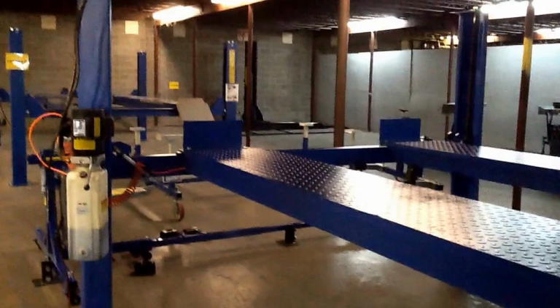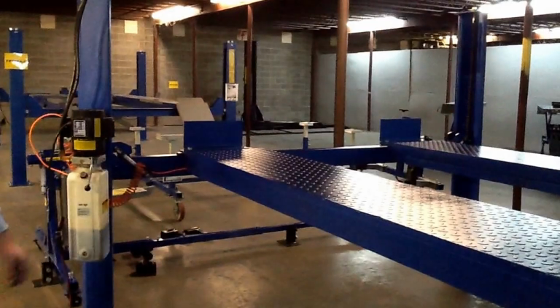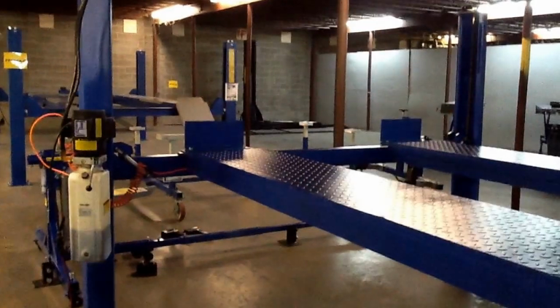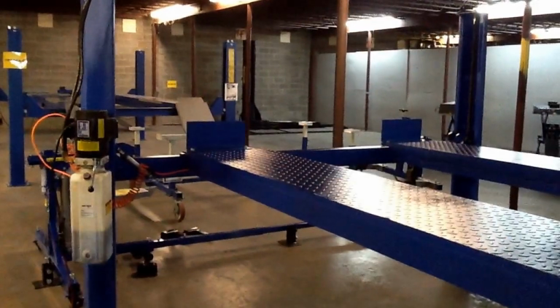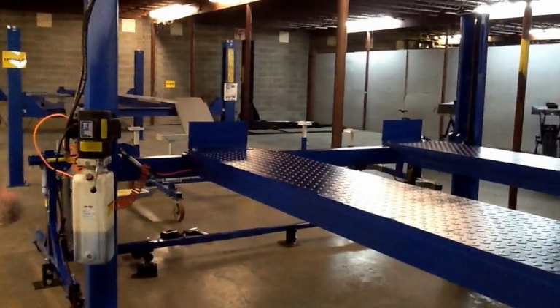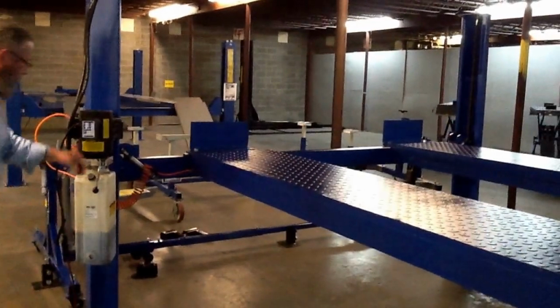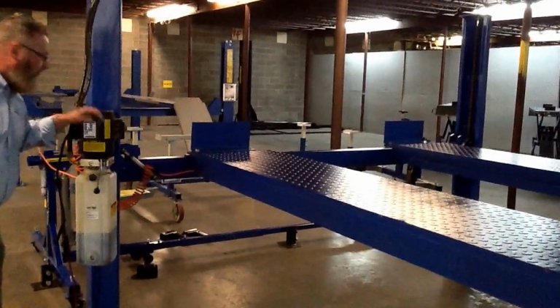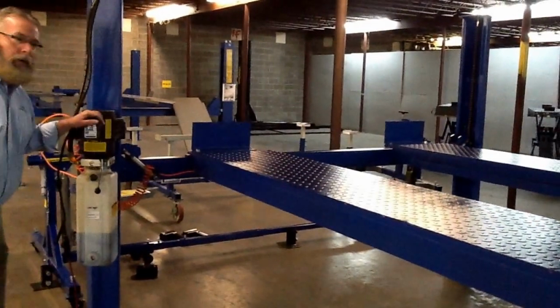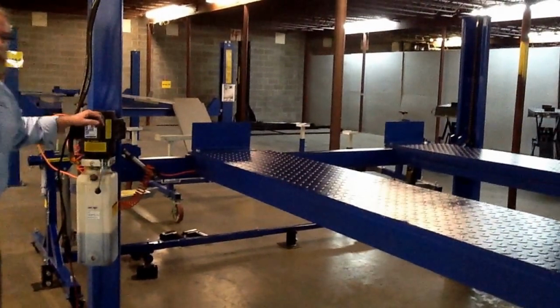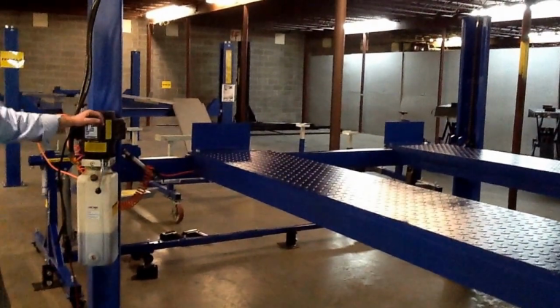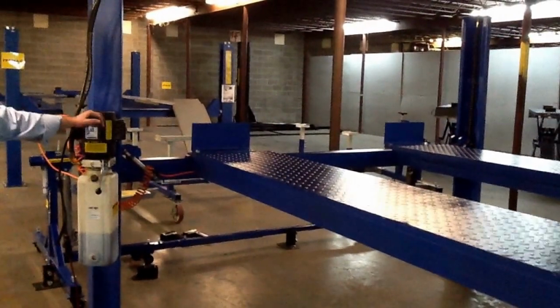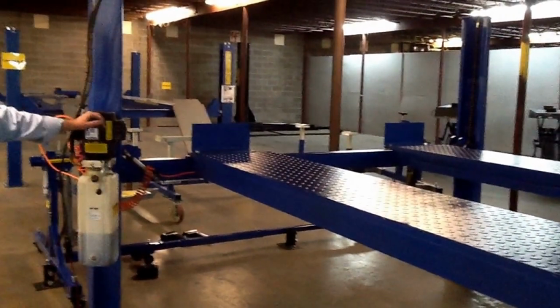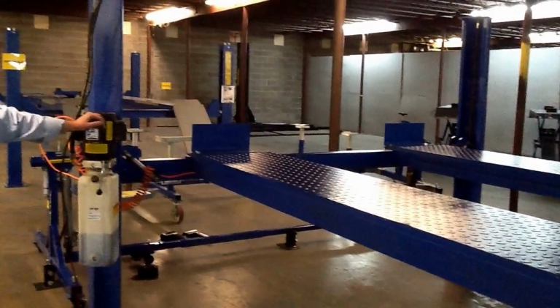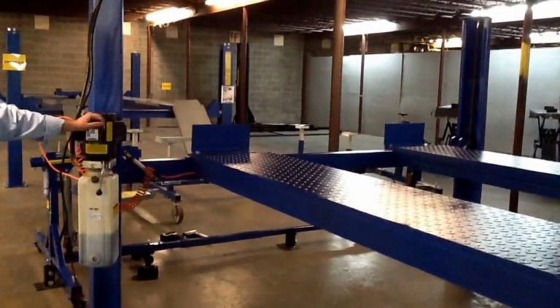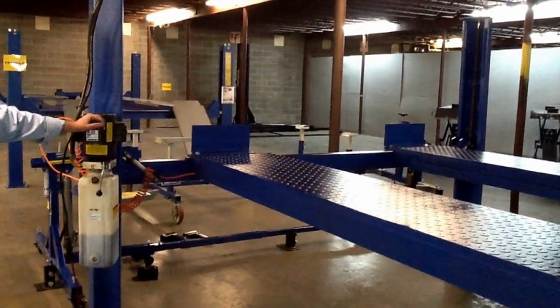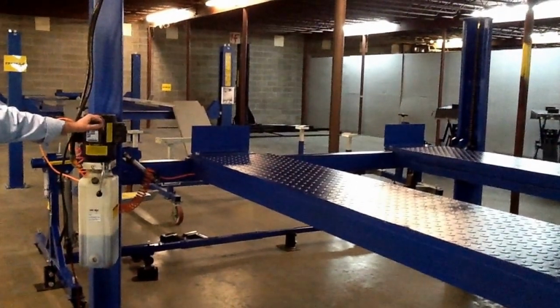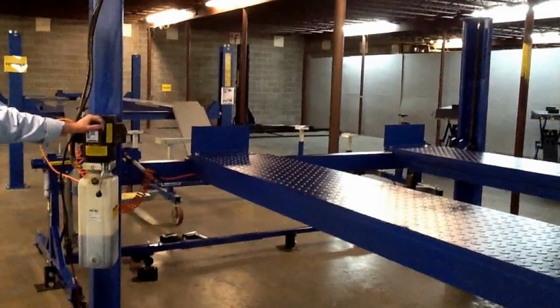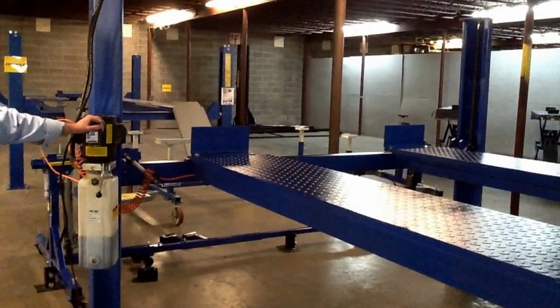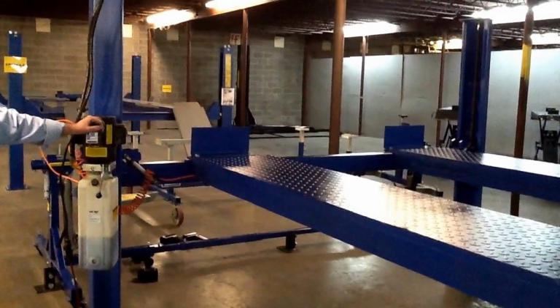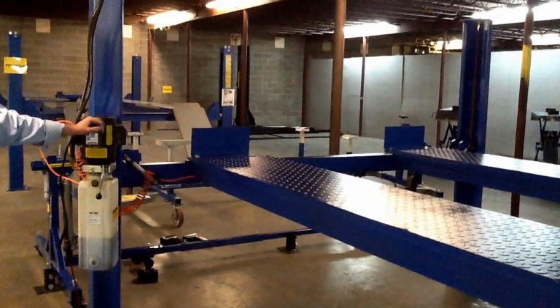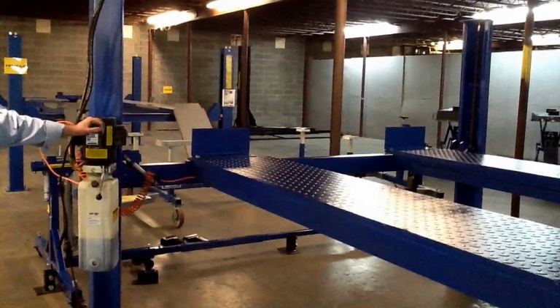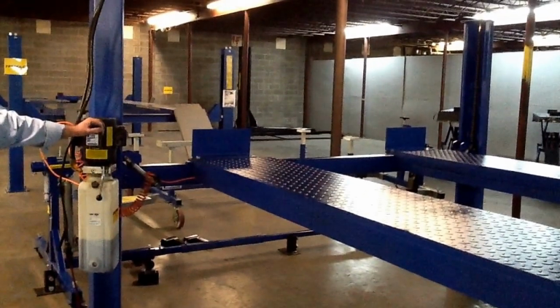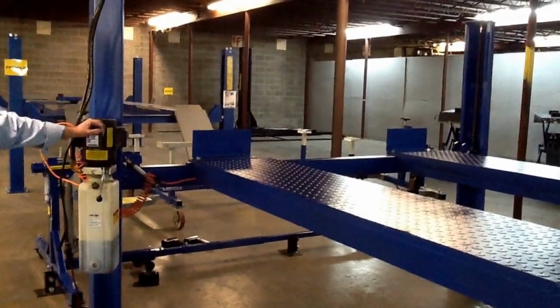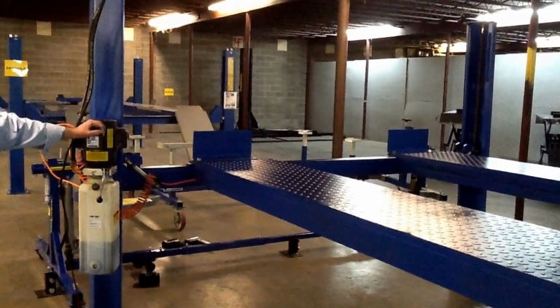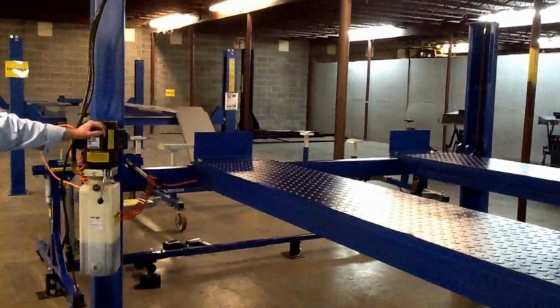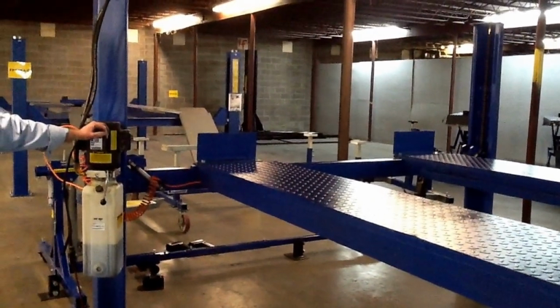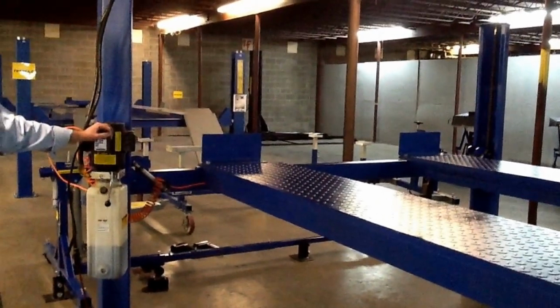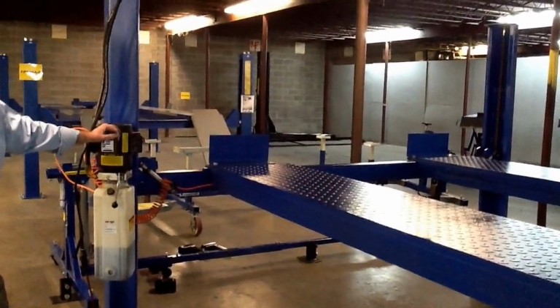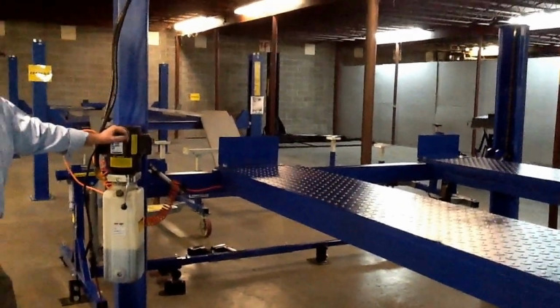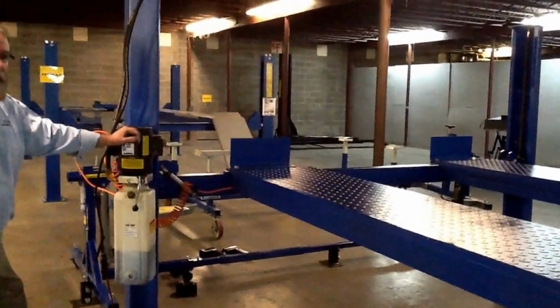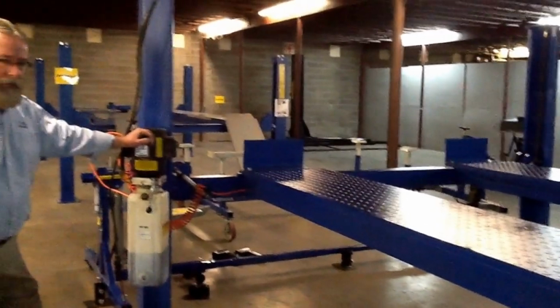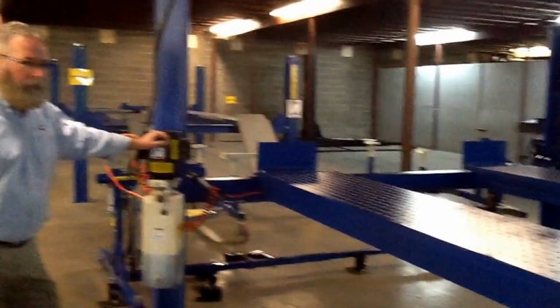Alright, we're here with ASEDeals.com and Ron Healy from Tuxedo Distributors. We're talking about your 14,000 pound chain drive four-post lift. Take it away.